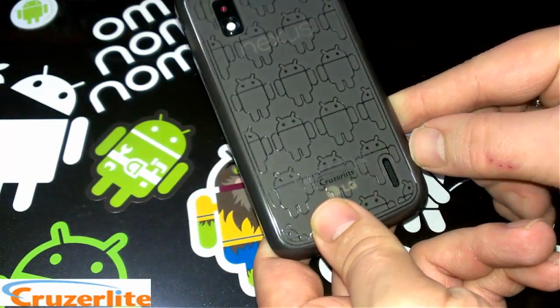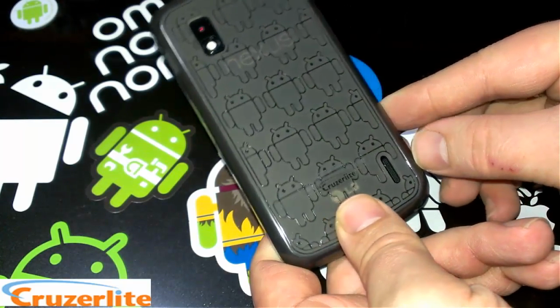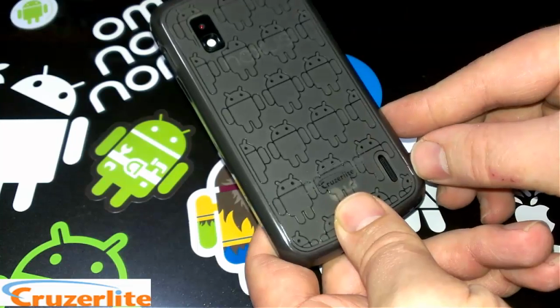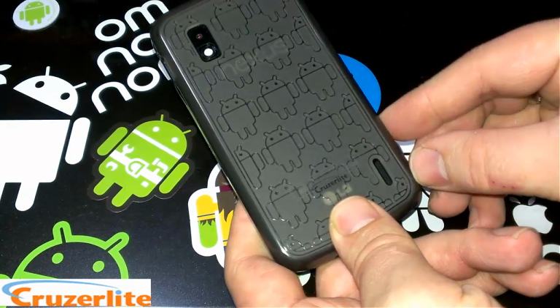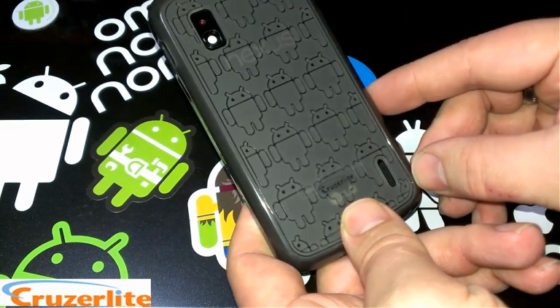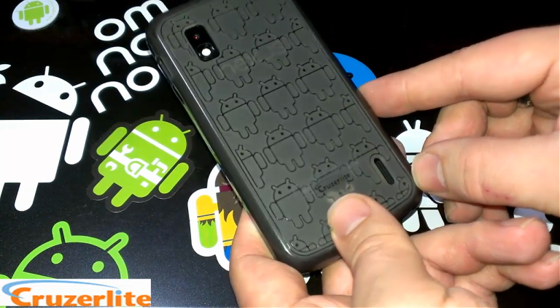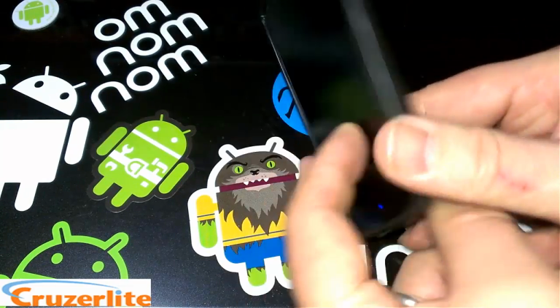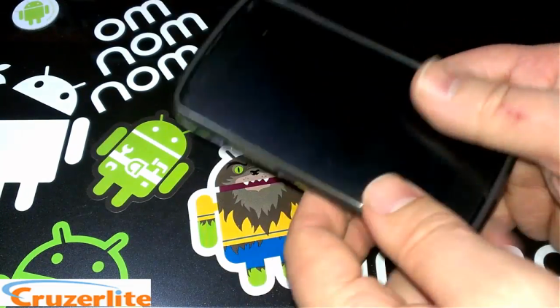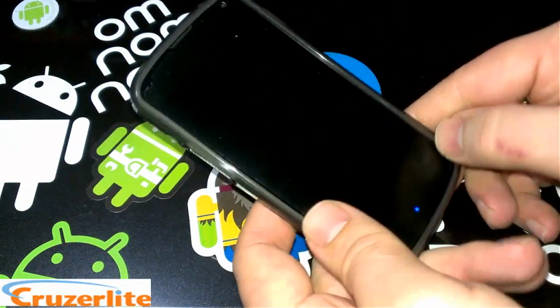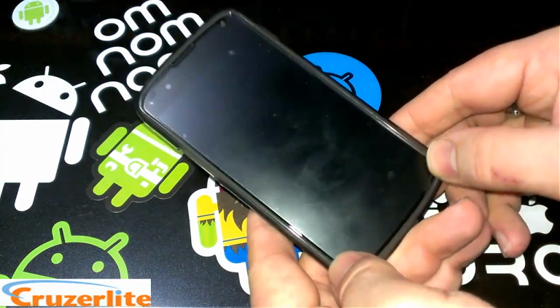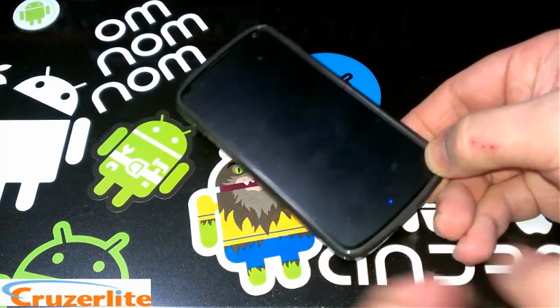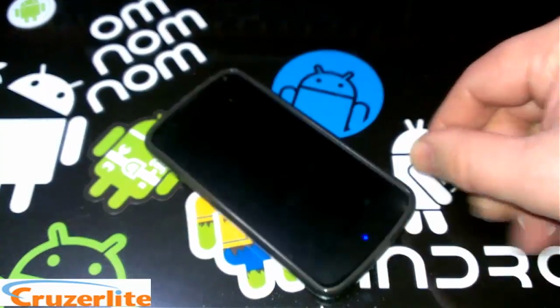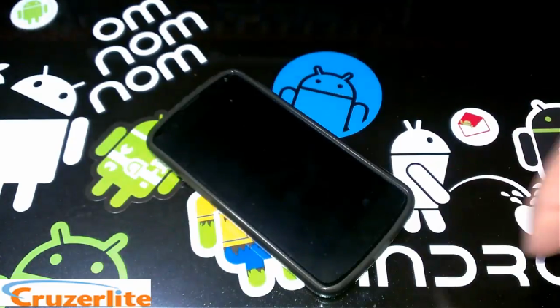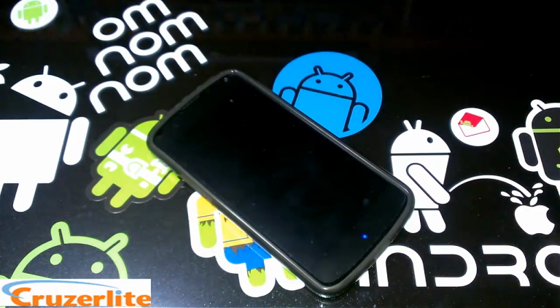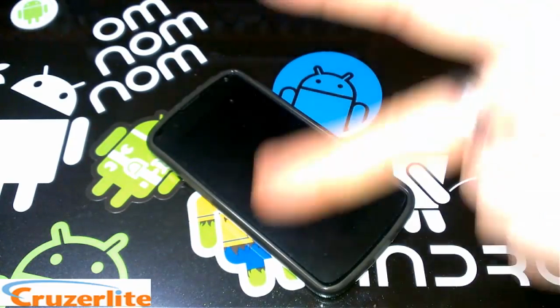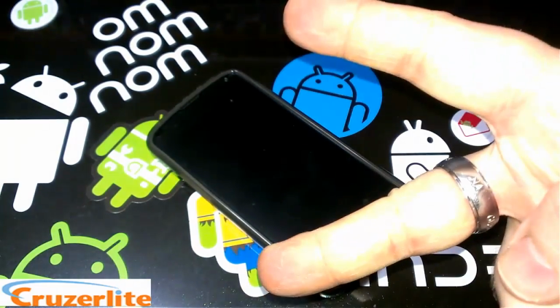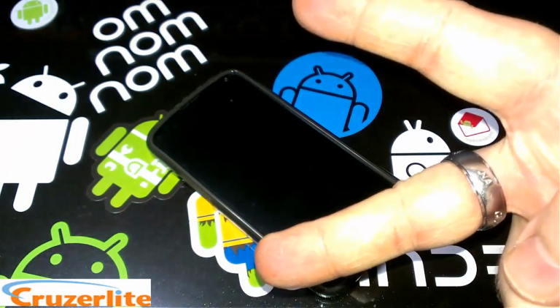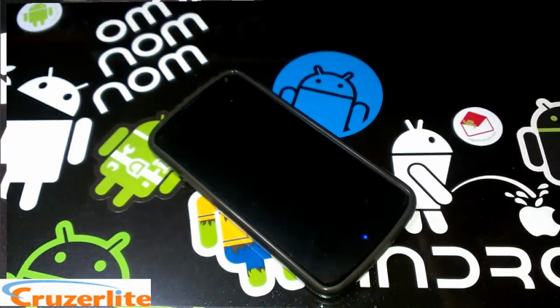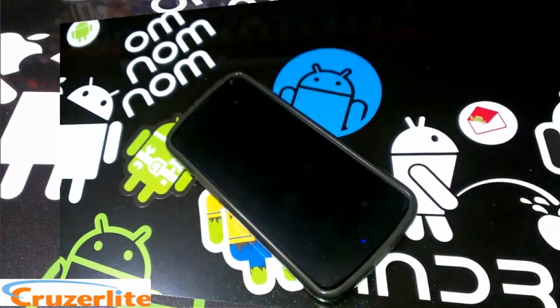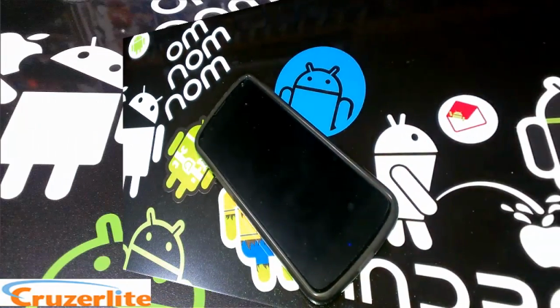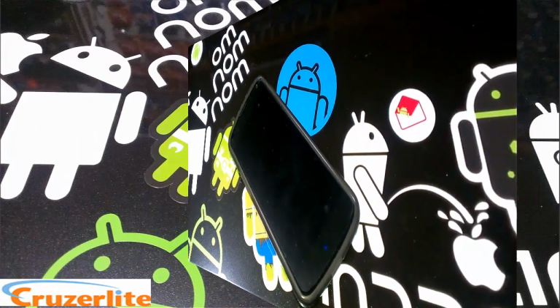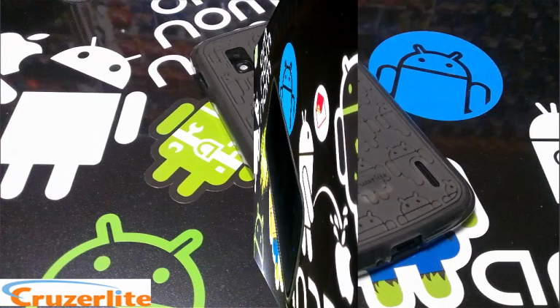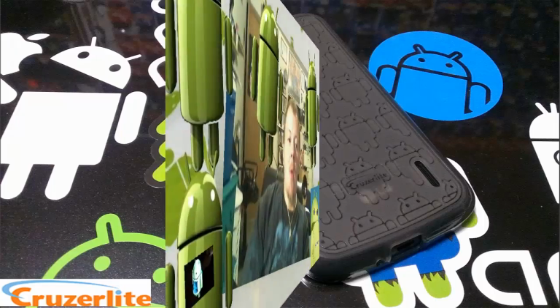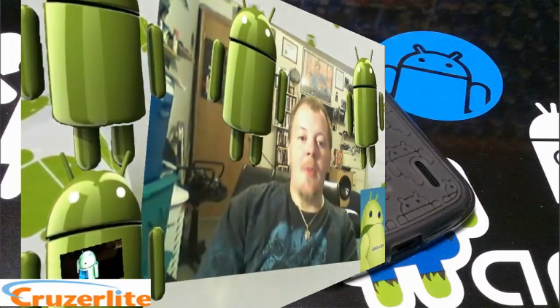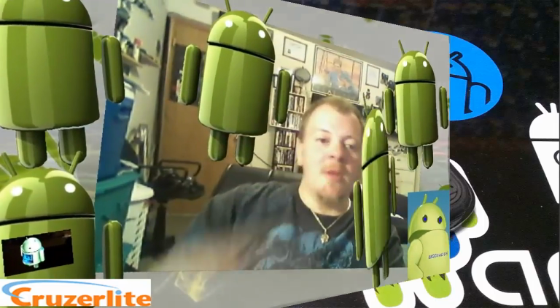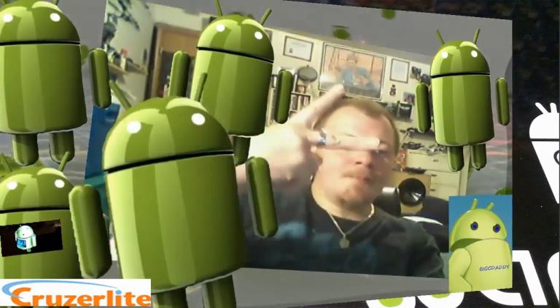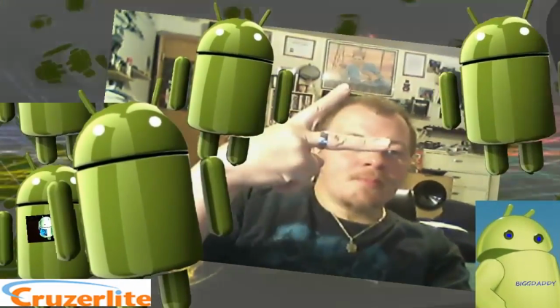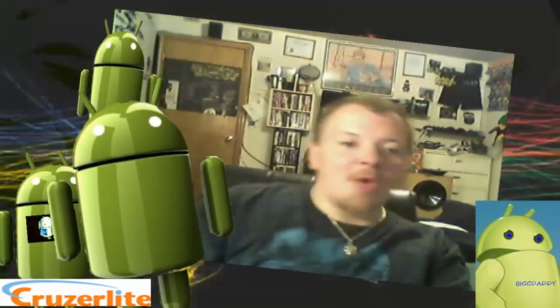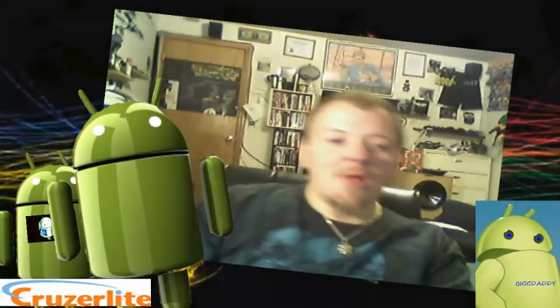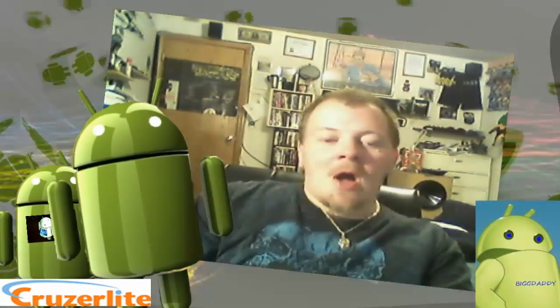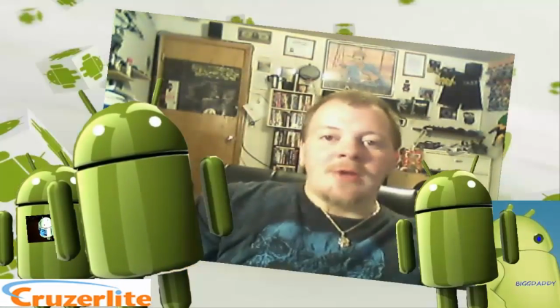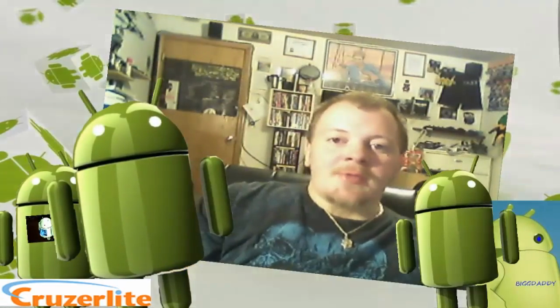Anyways, there you have it — the Smoke Clone Army case from Cruiser Lite for the LG Nexus 4. Thanks to the guys over at Cruiser Lite for sending me out some cases to do some reviews on. Hope you enjoyed the video — go check out their site.